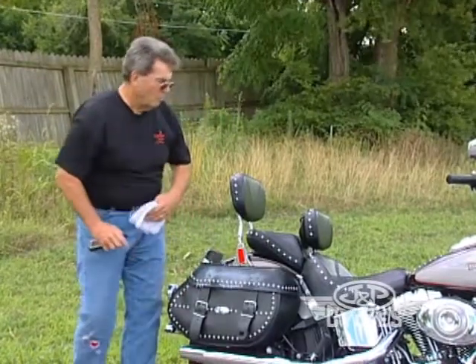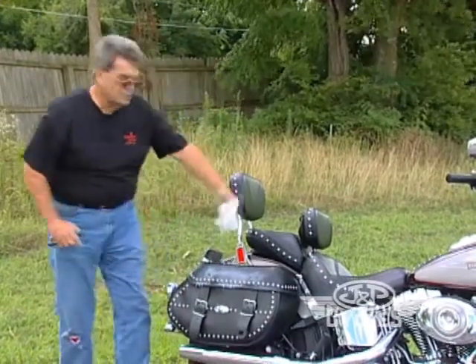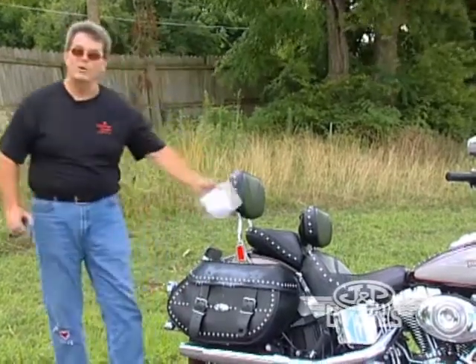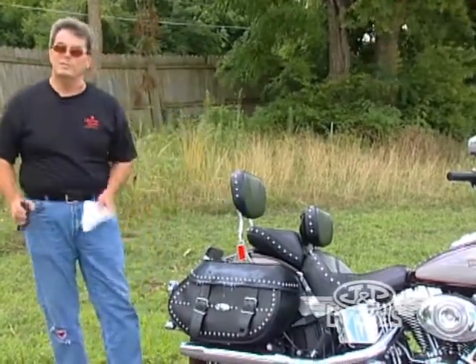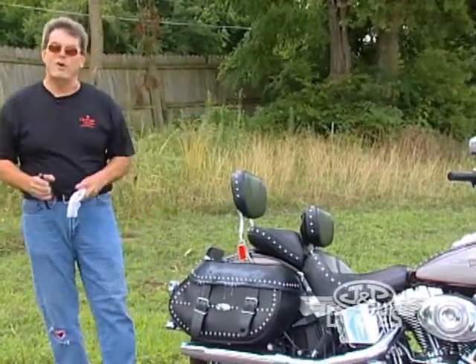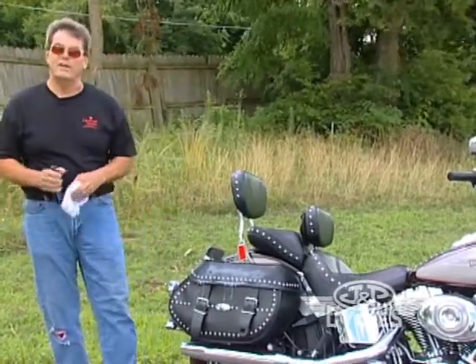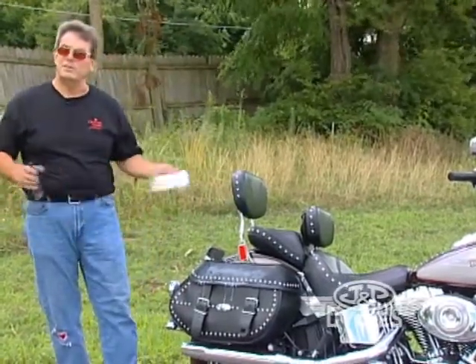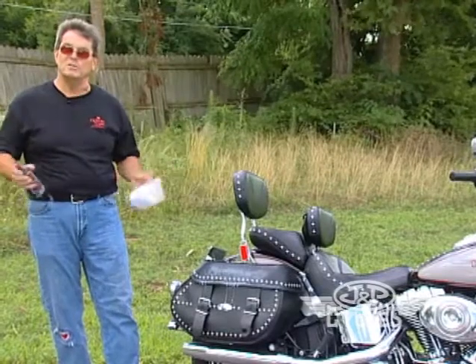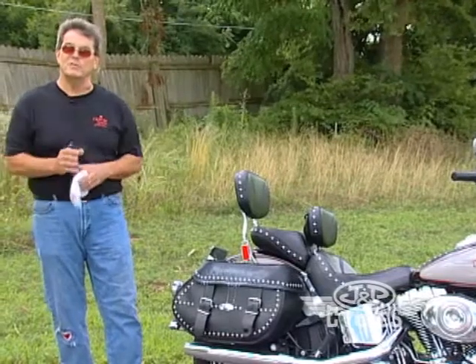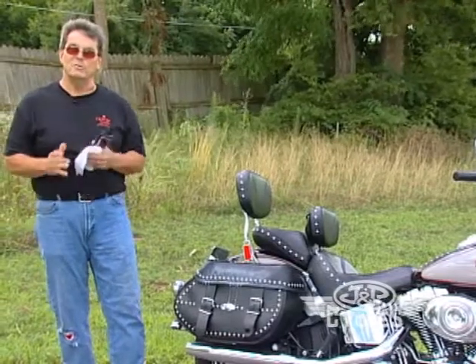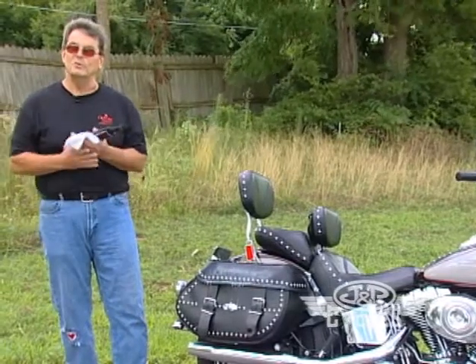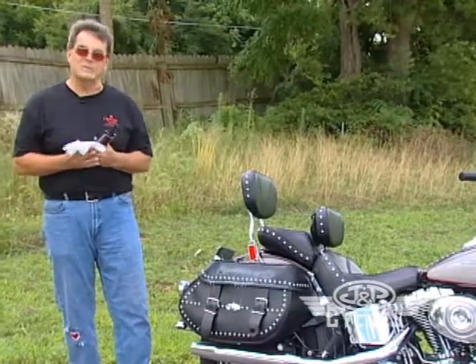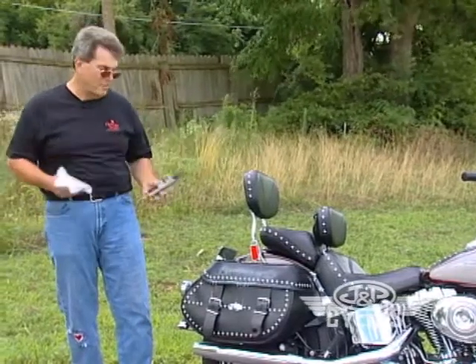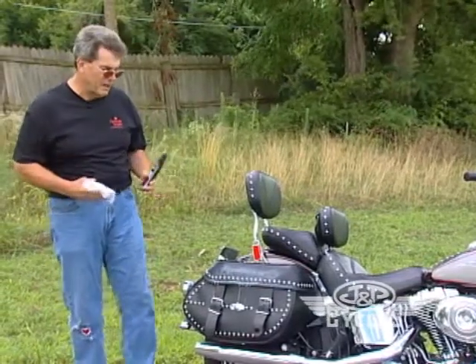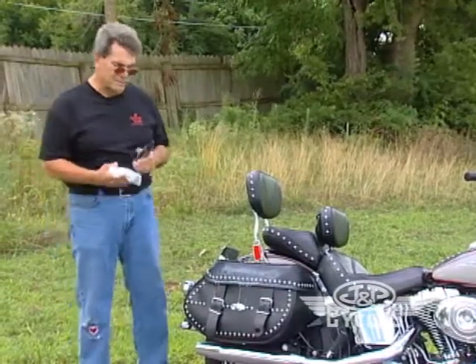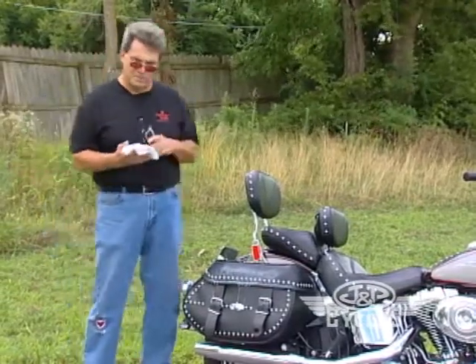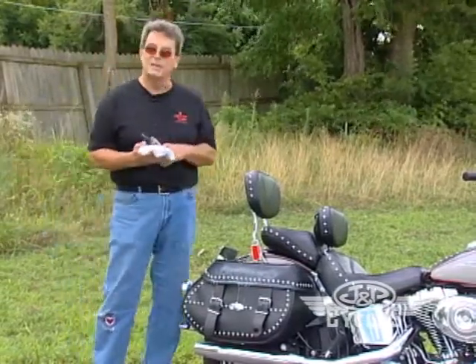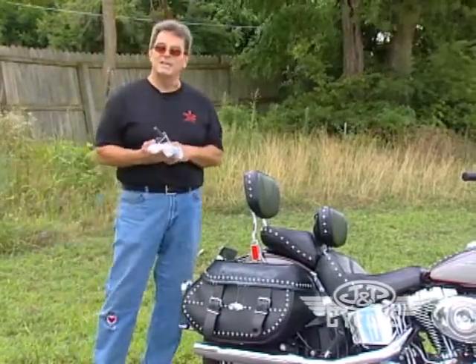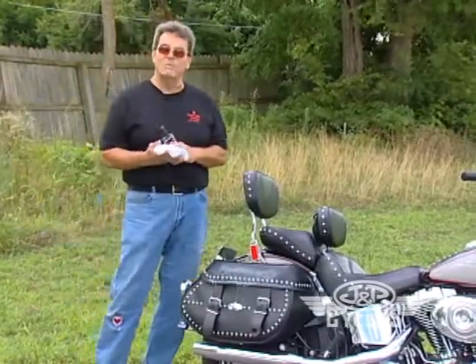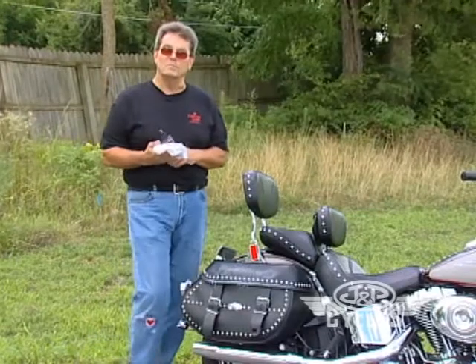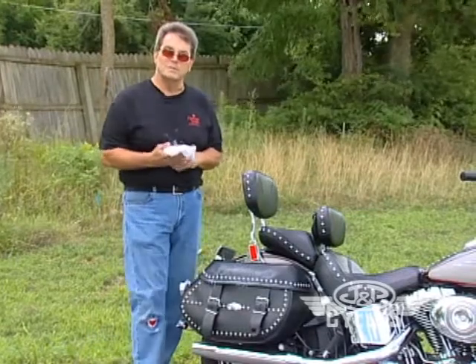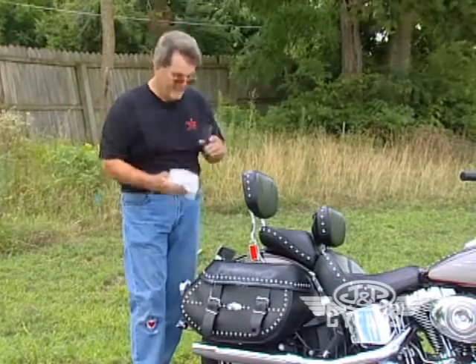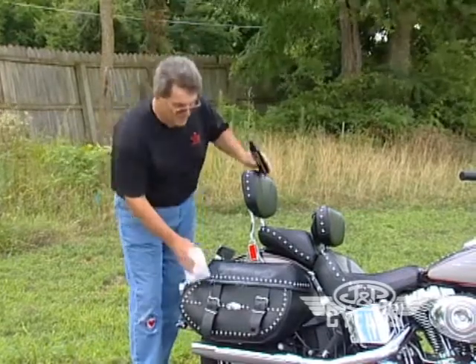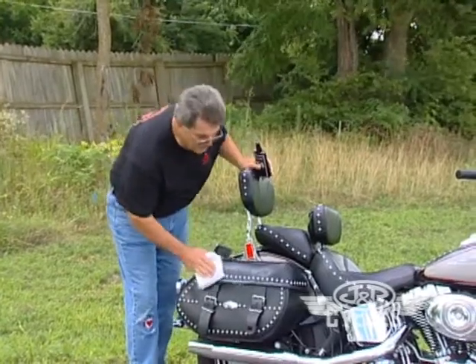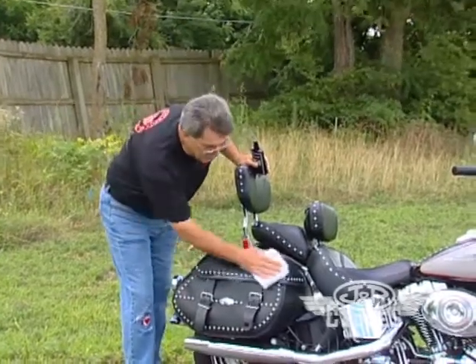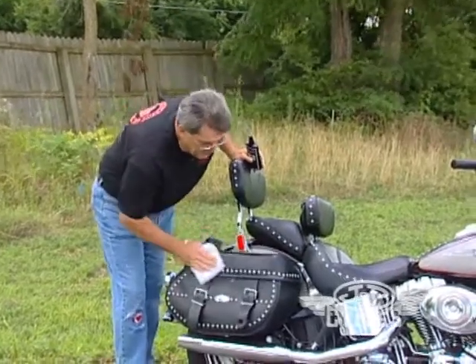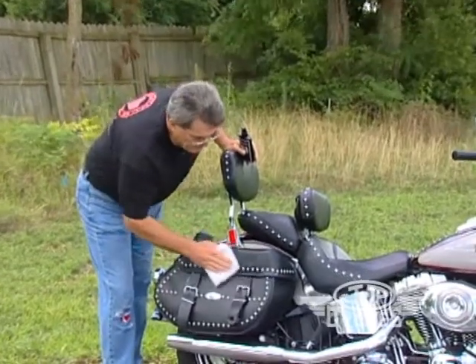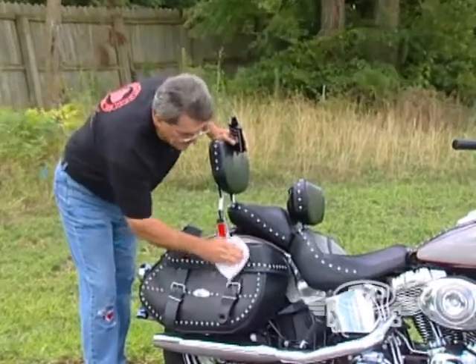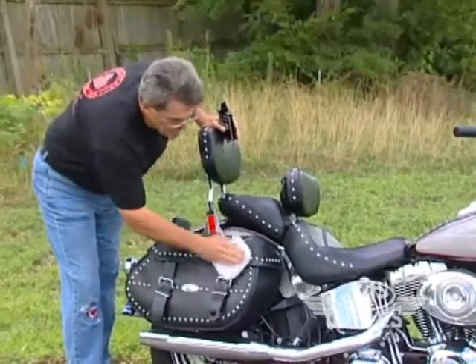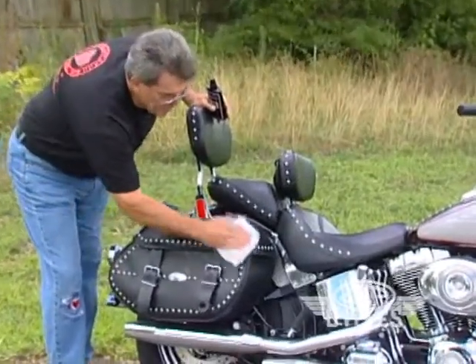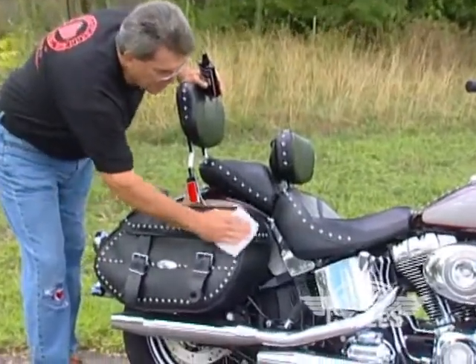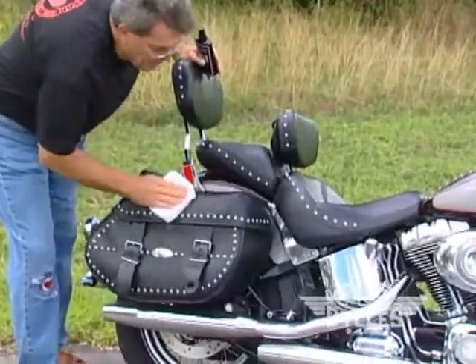What goes somewhere else will not harm anything else on the motorcycle. There's no downside to spraying it on. This is a little bit more tidy. But then you just rub it in. Make sure you get it on all the spots.